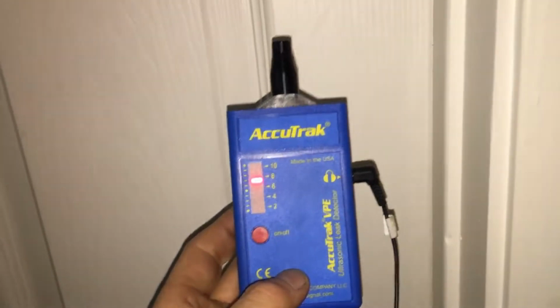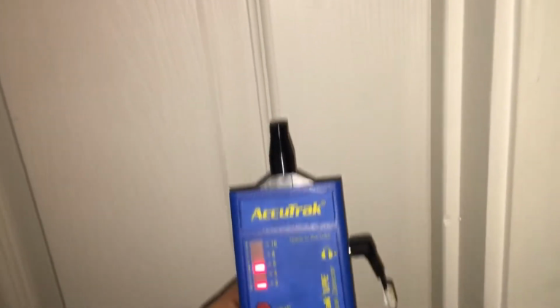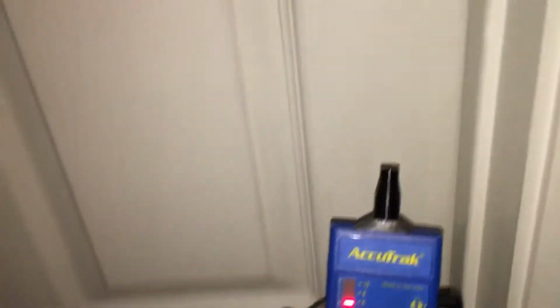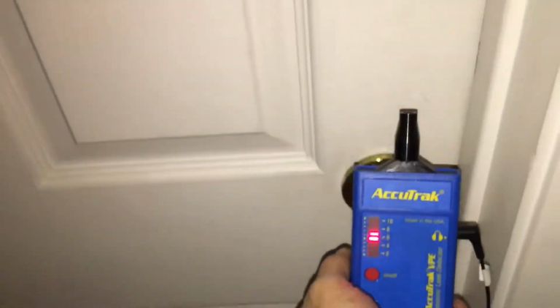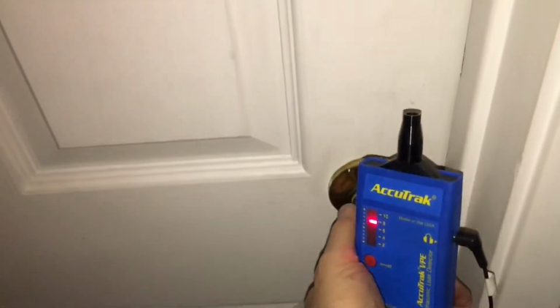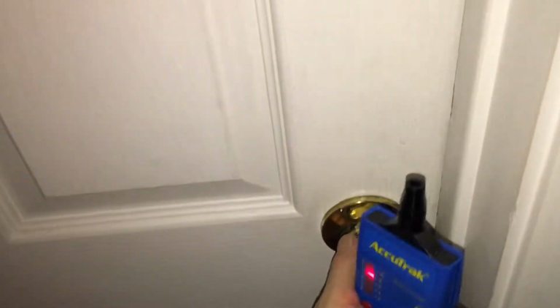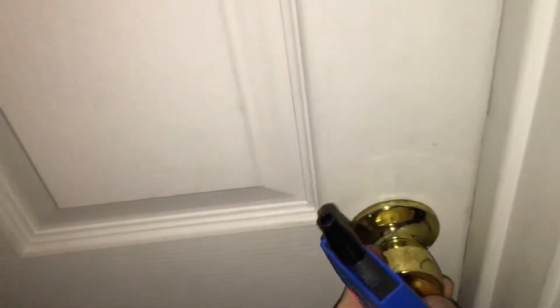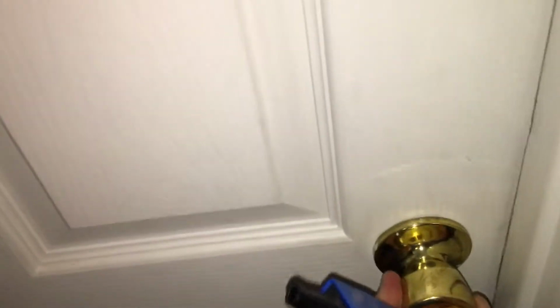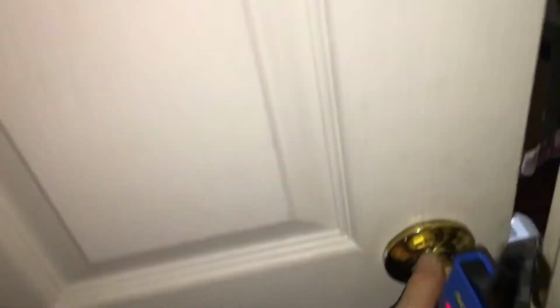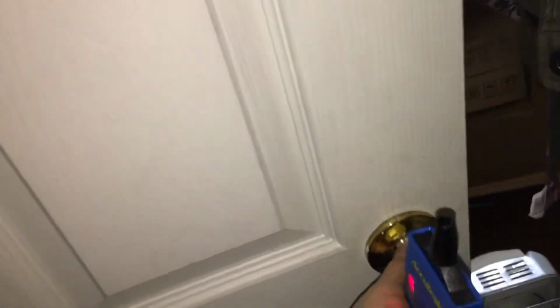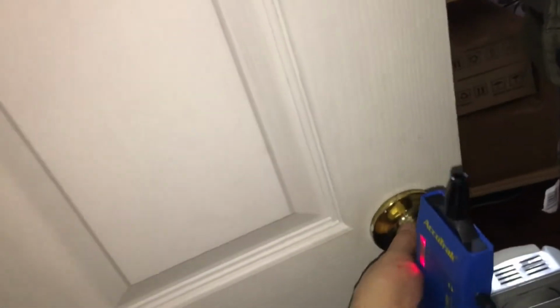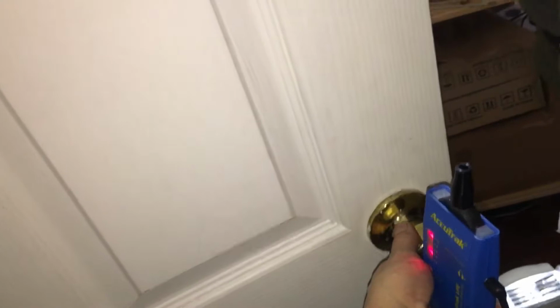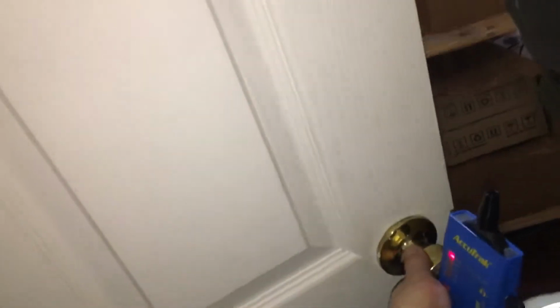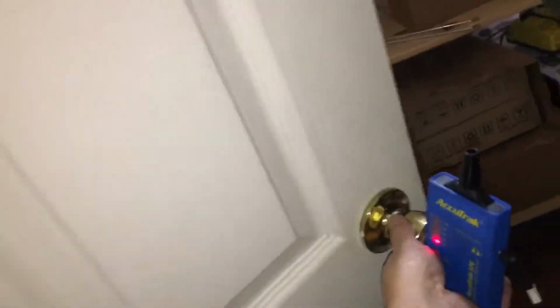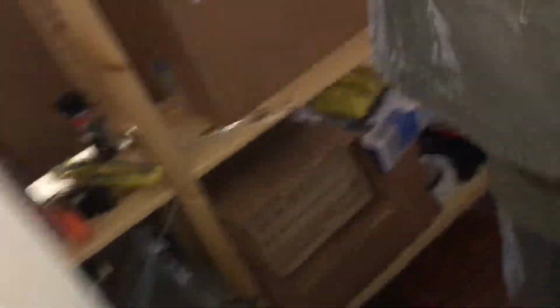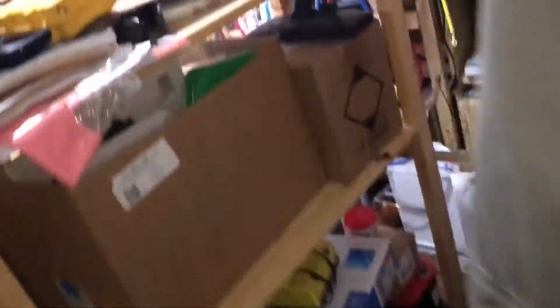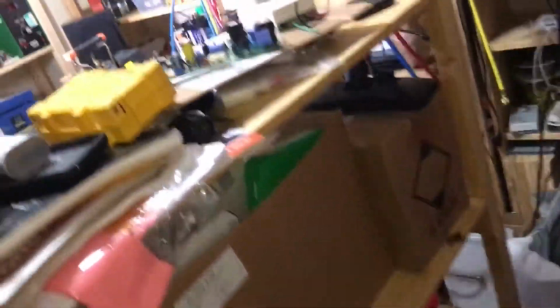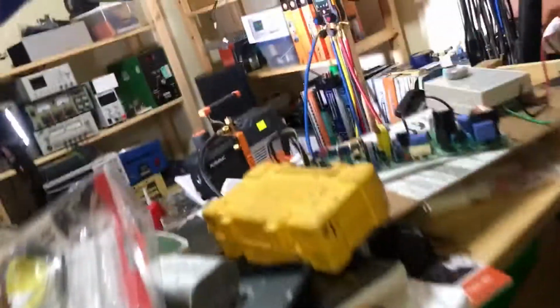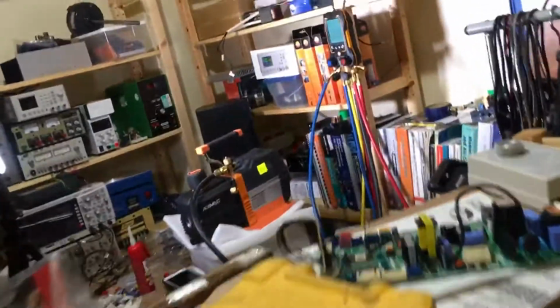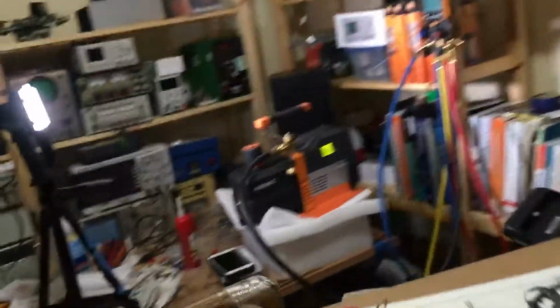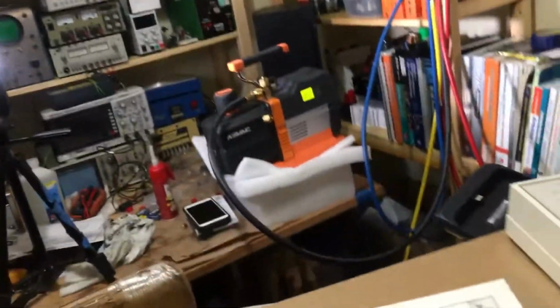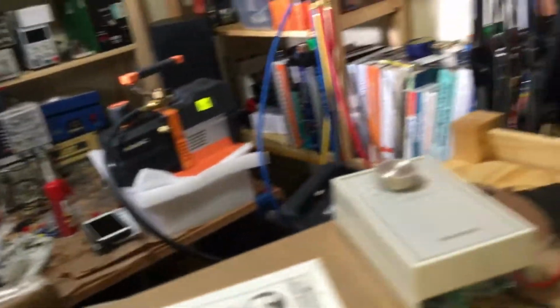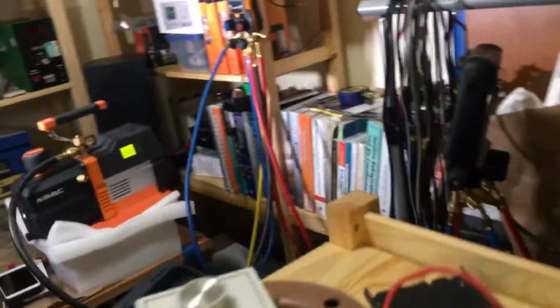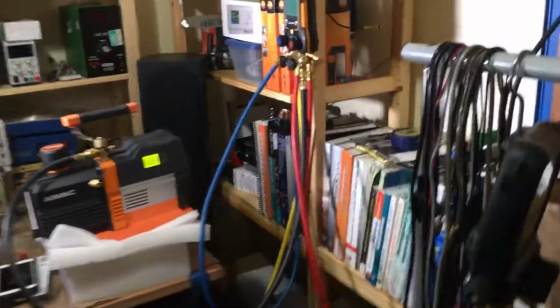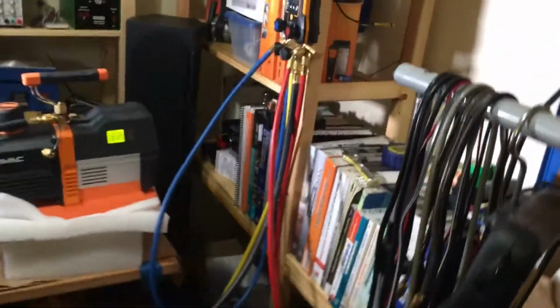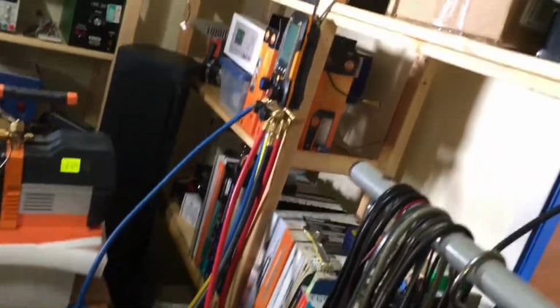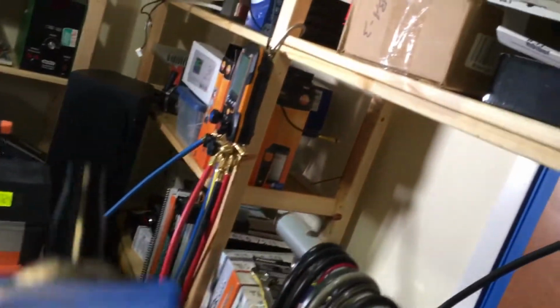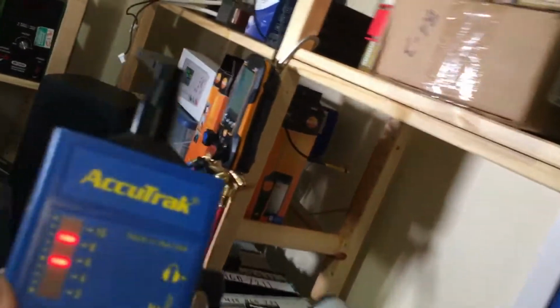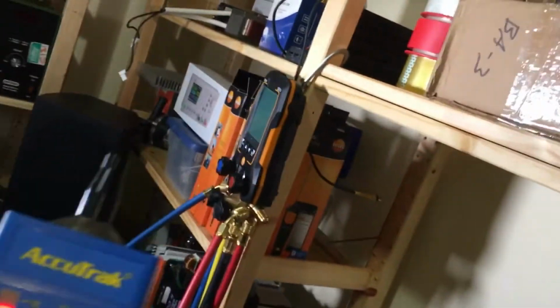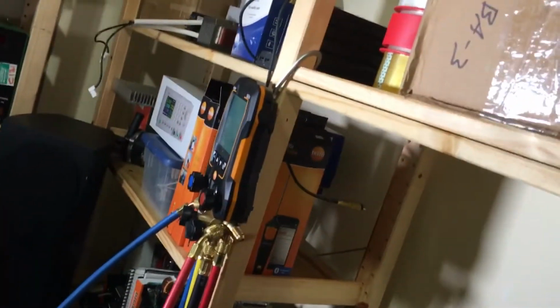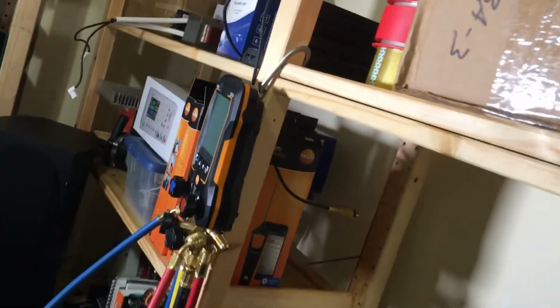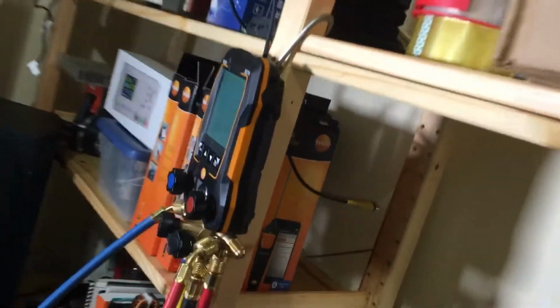So let's open the door. We're going into my work lab, my laboratory. Let's see what we got hooked up here.